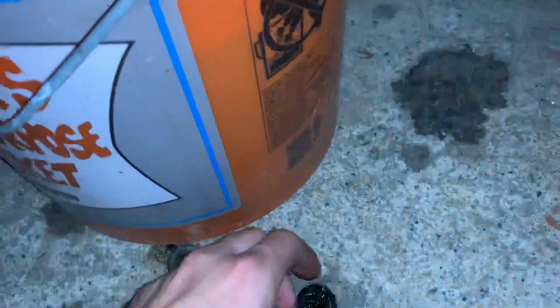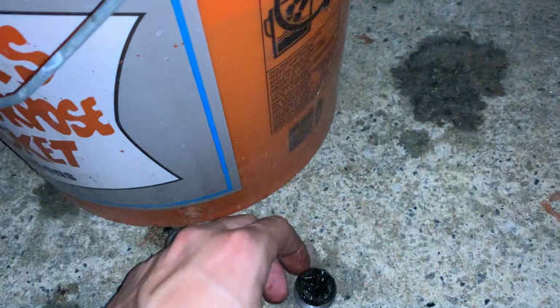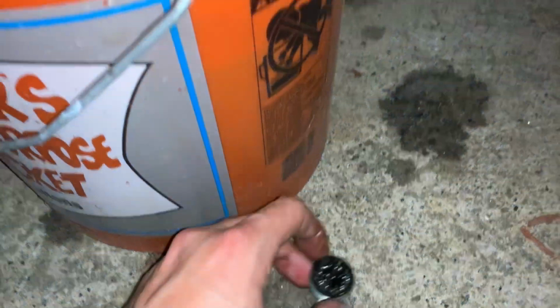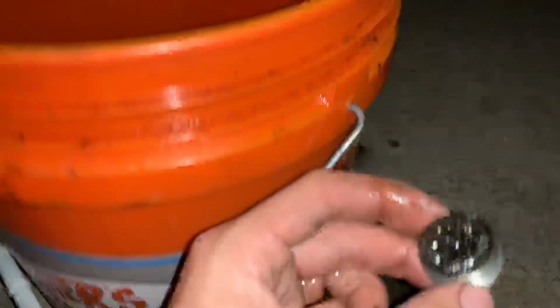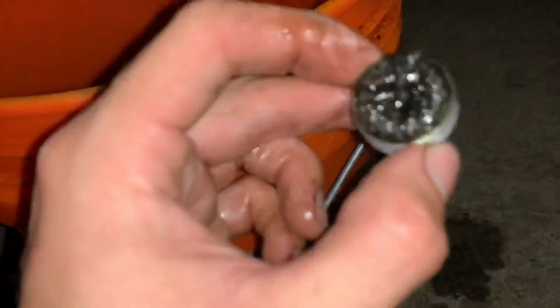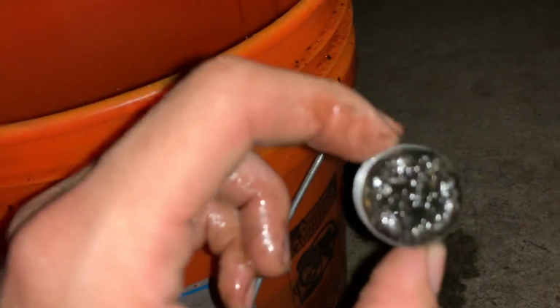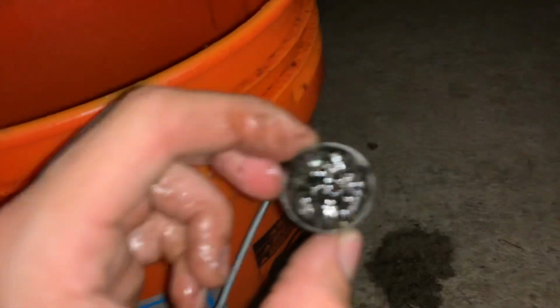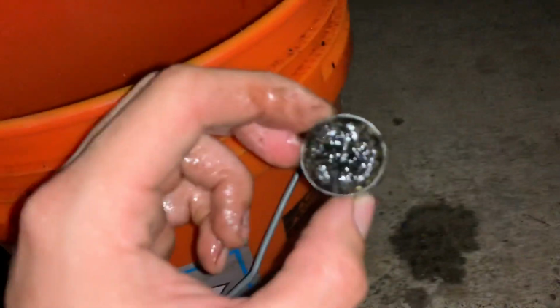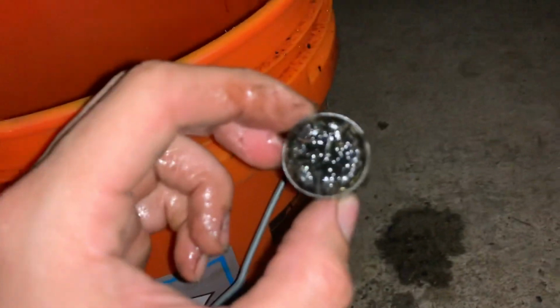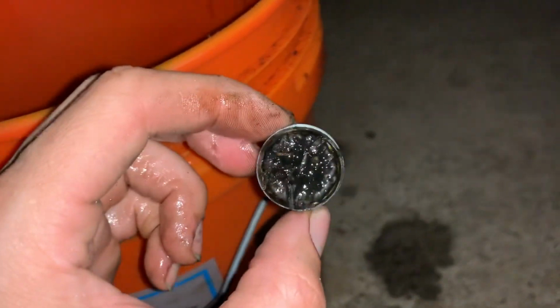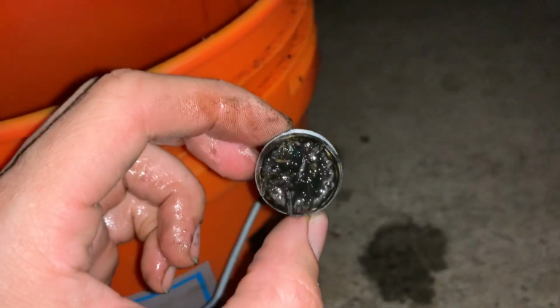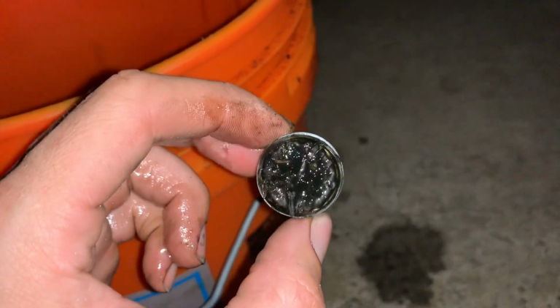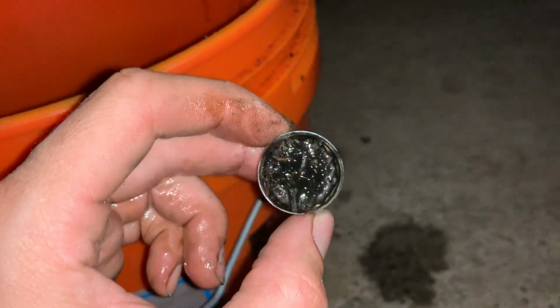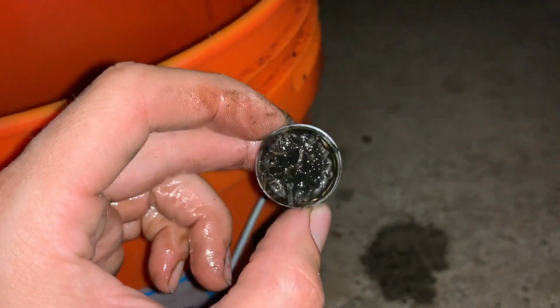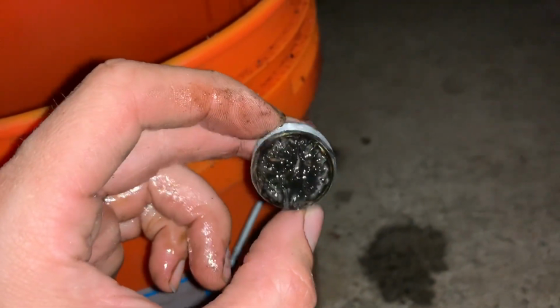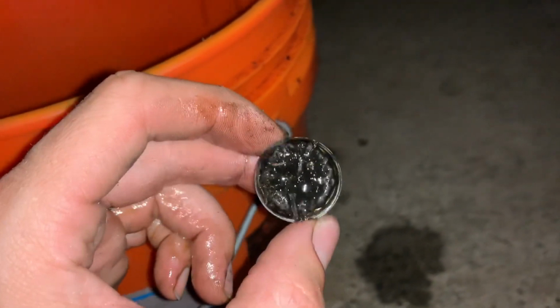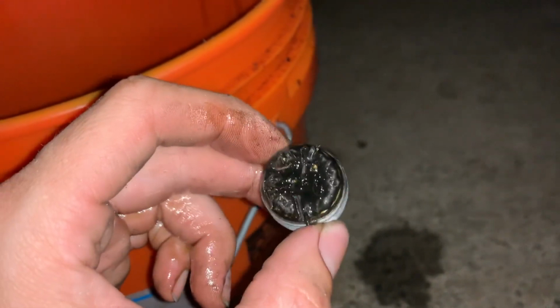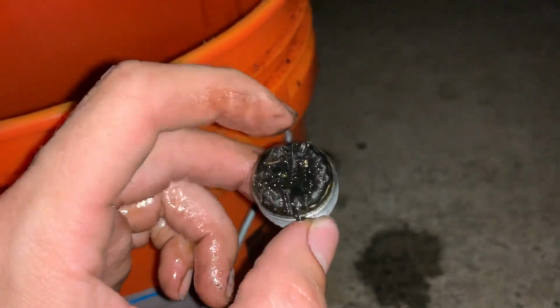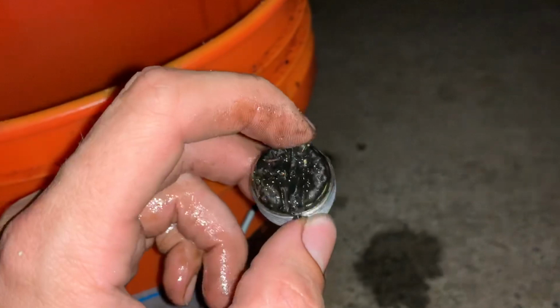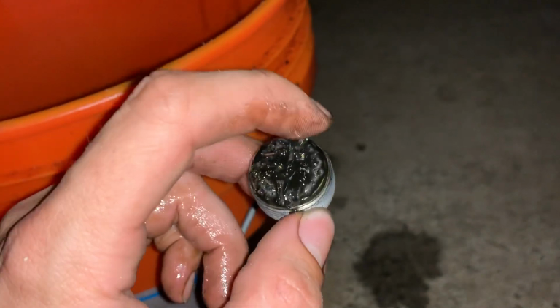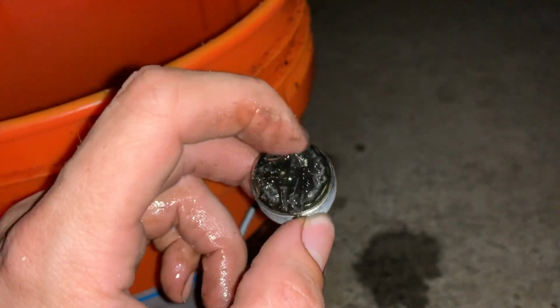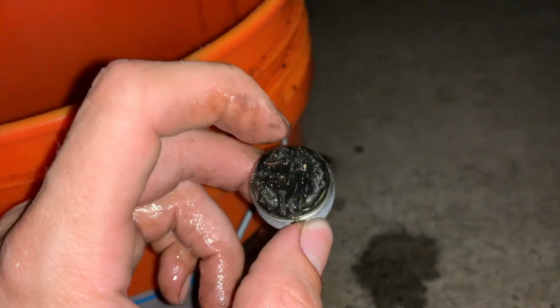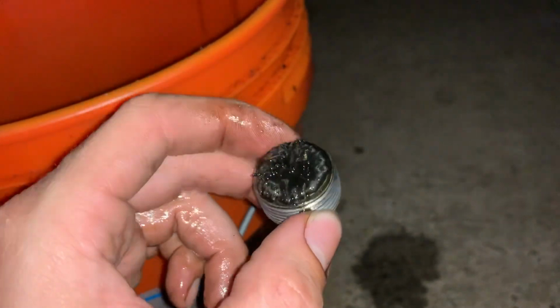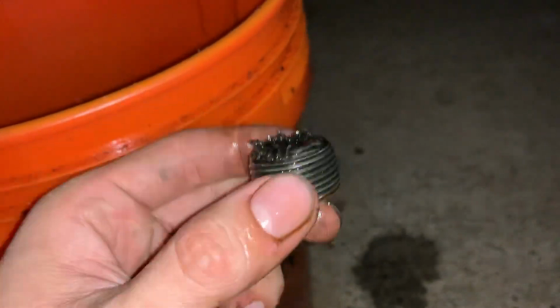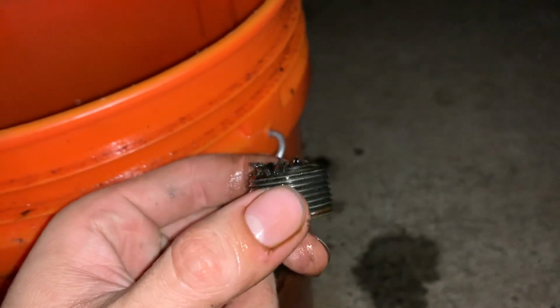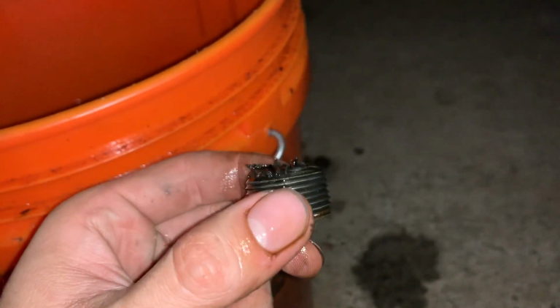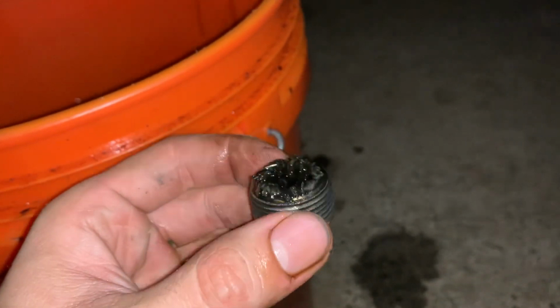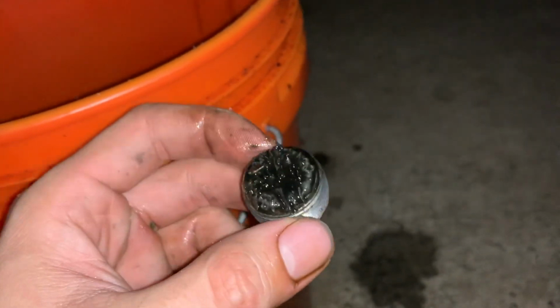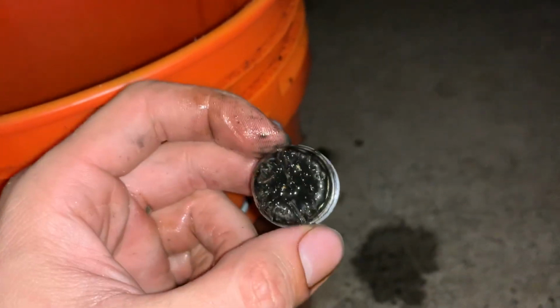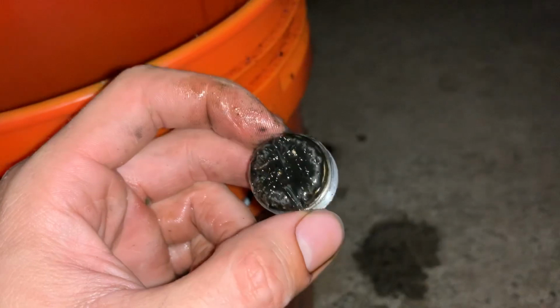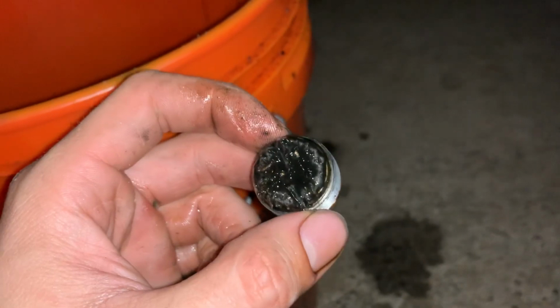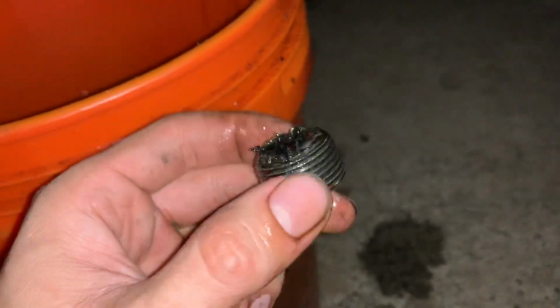Looking at the drain plug, it's got fine little chunks attached to it, and it's rather hairy with smaller wear particles.